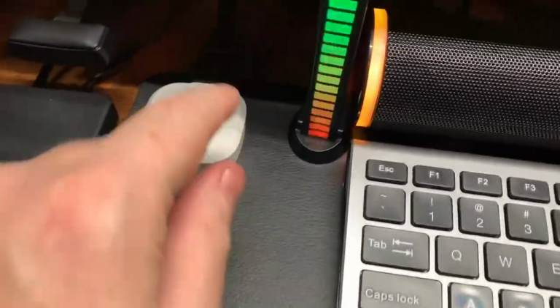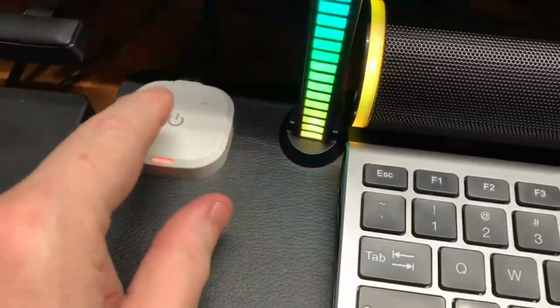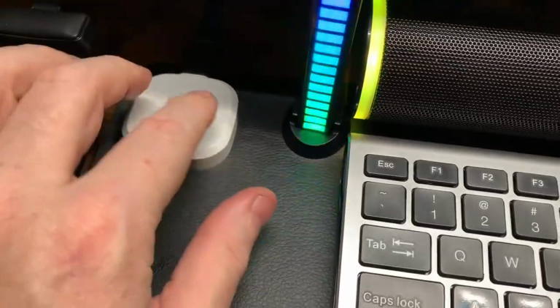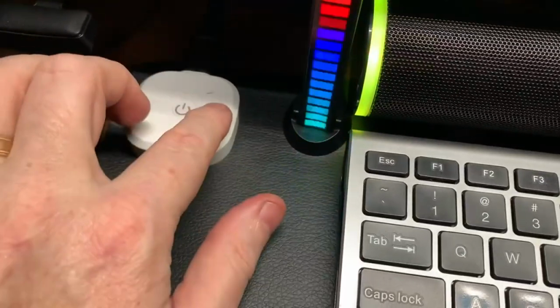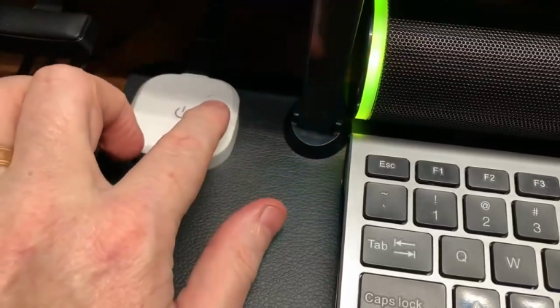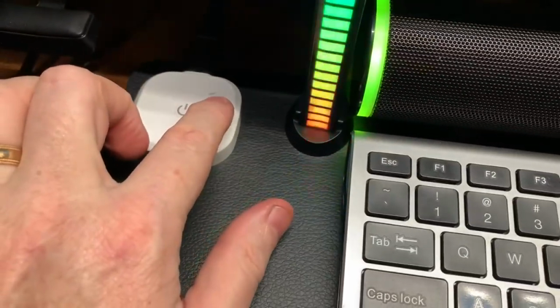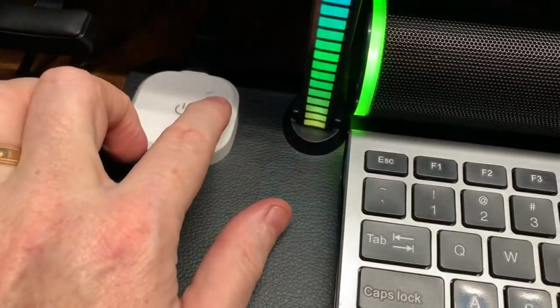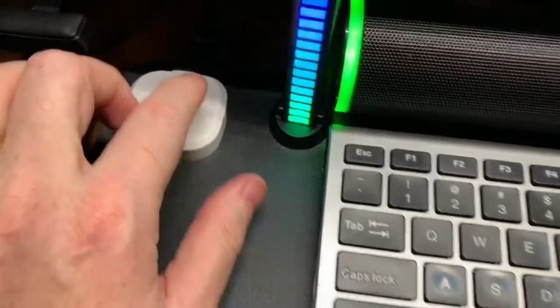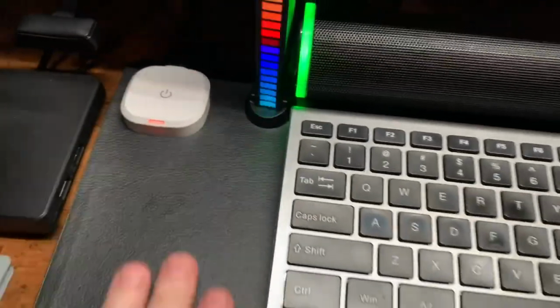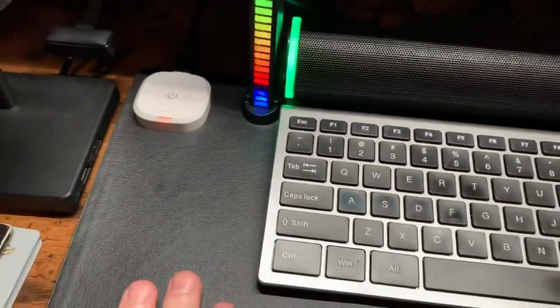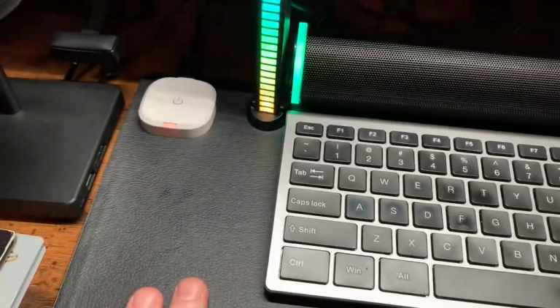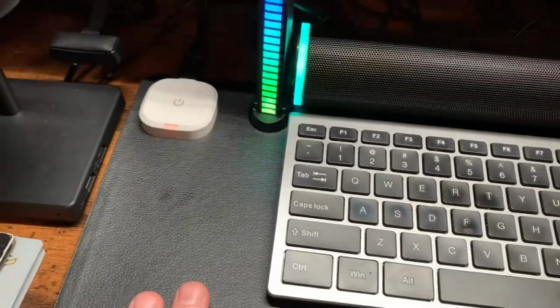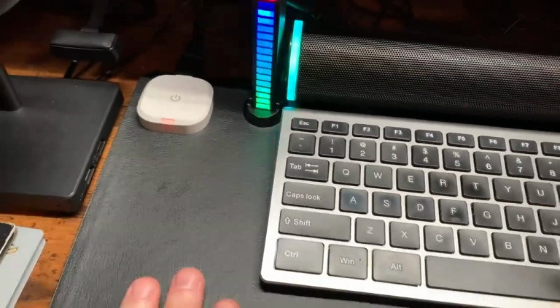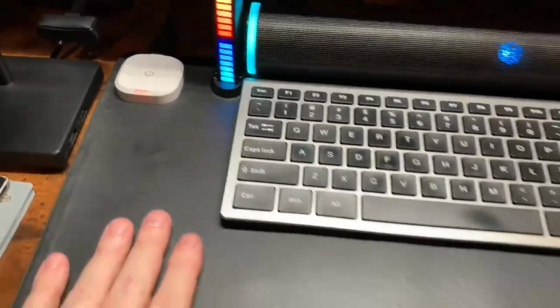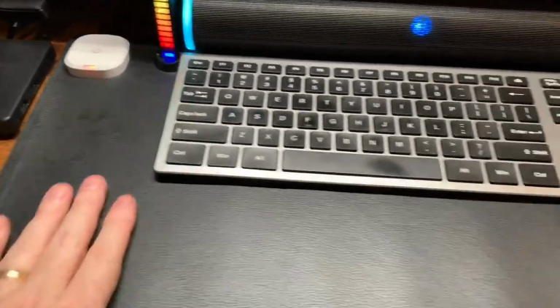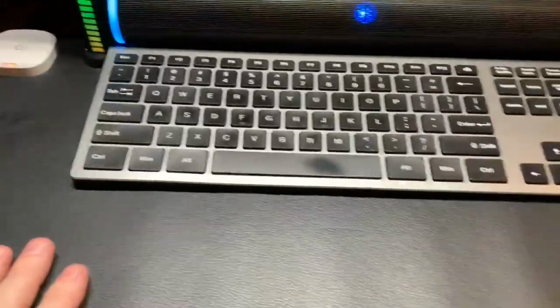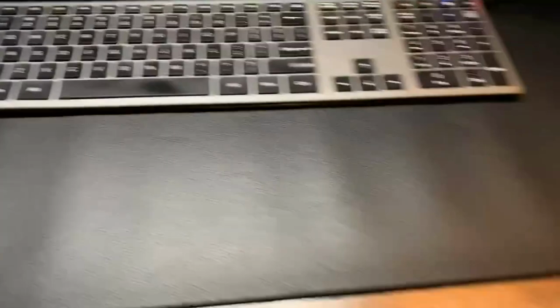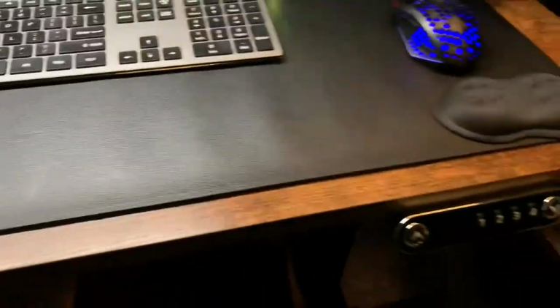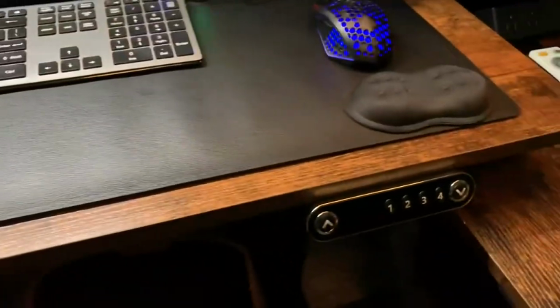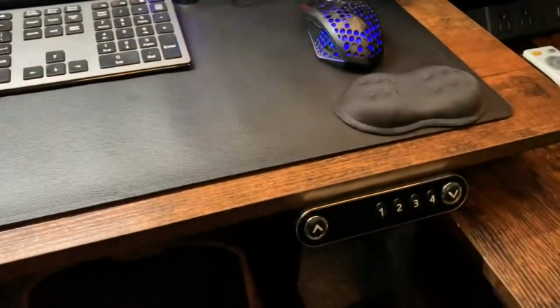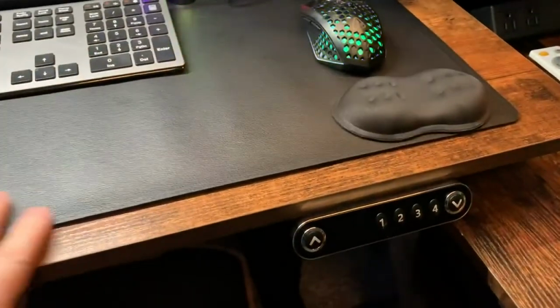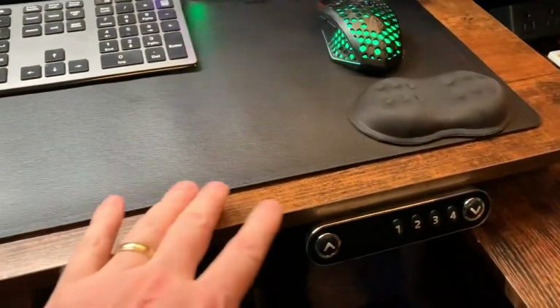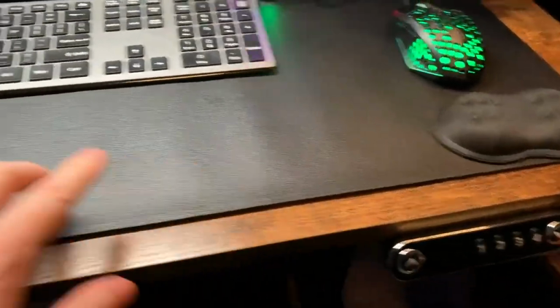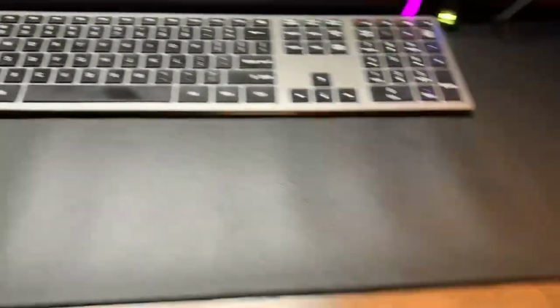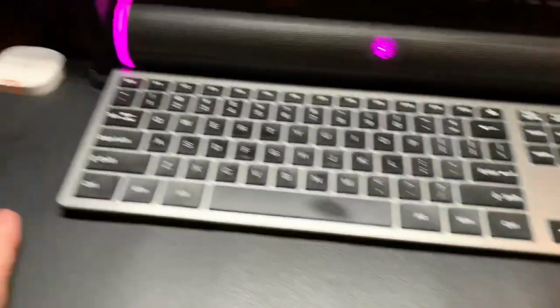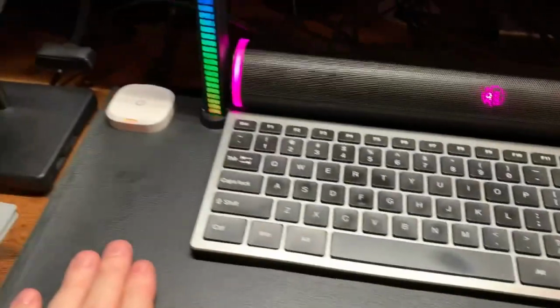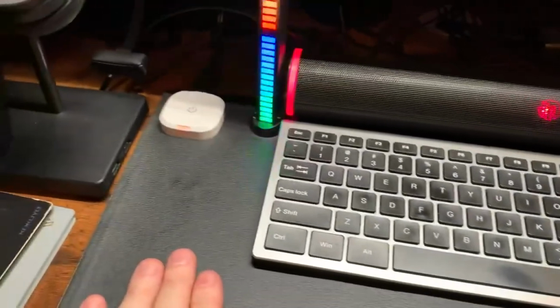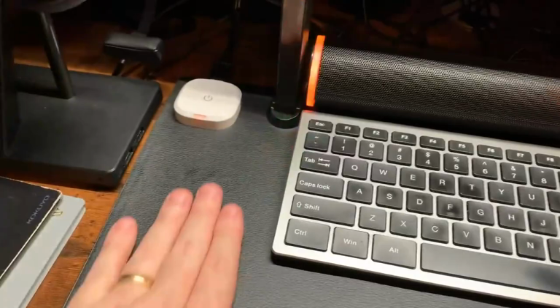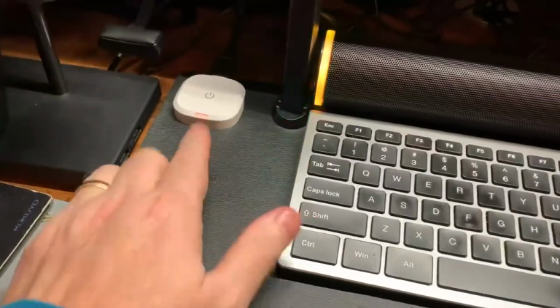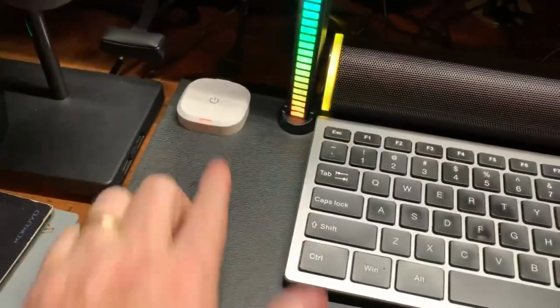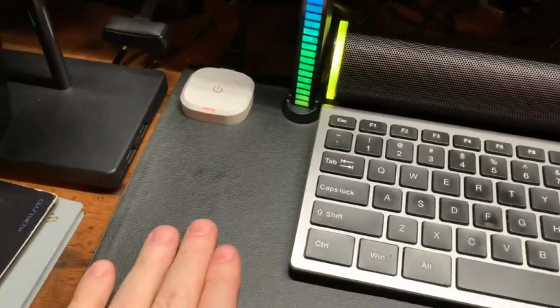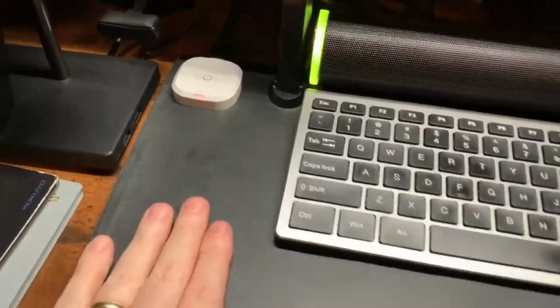There's also this timer that lets you know when you need to take a break and stand up, which is great because I have this on my standing desk so I can actually stand up with the notice from the heat pad.